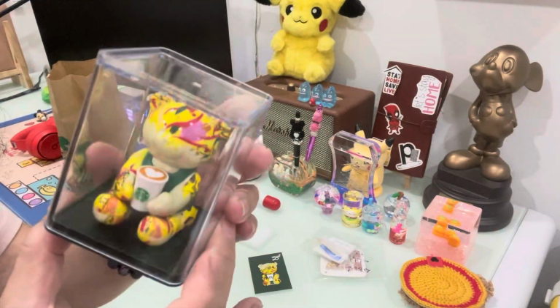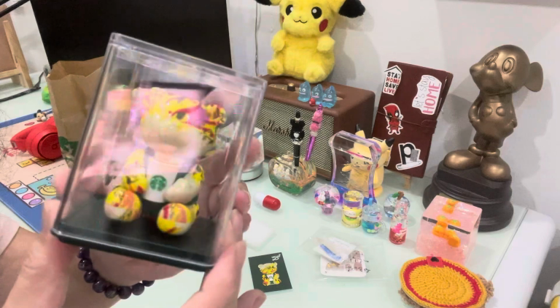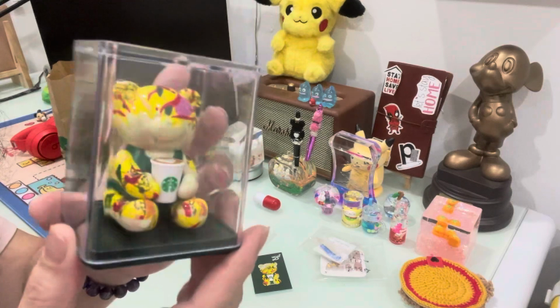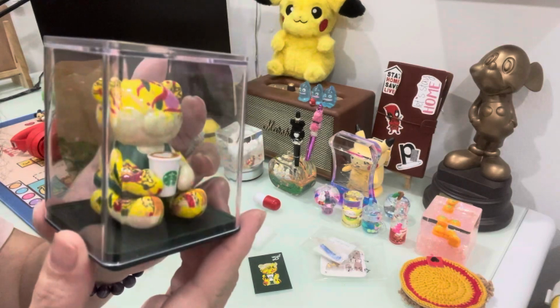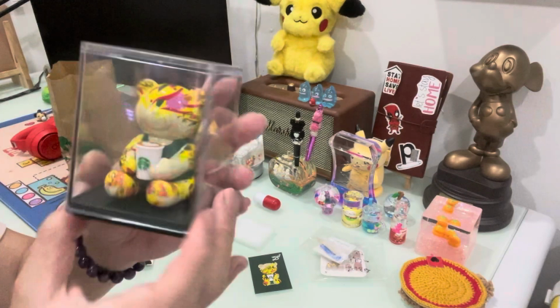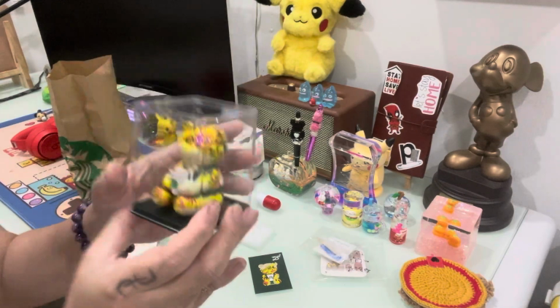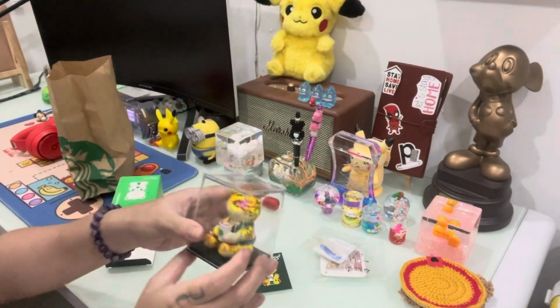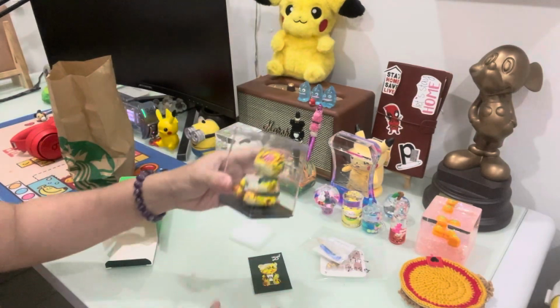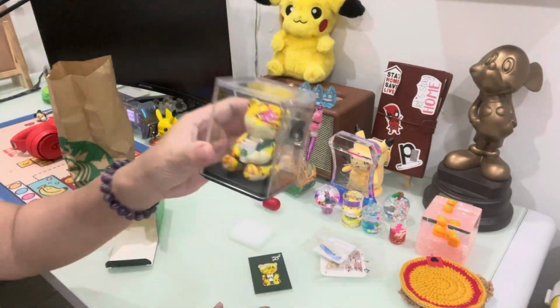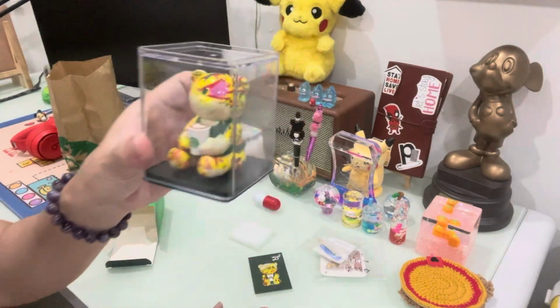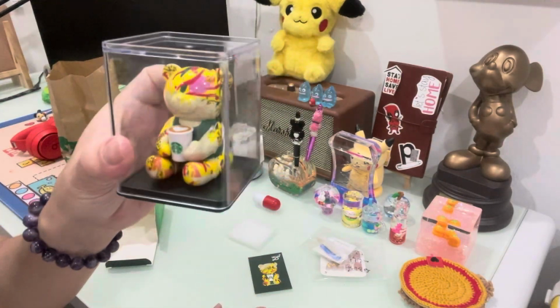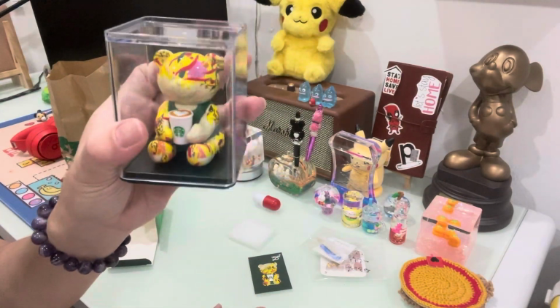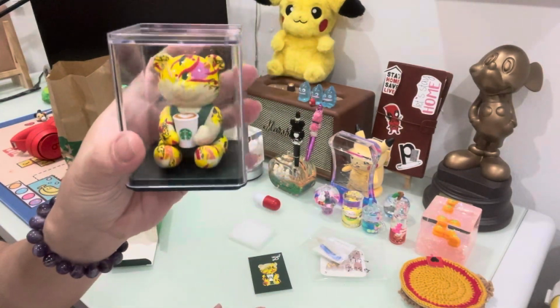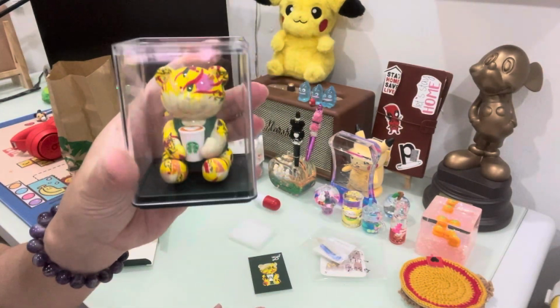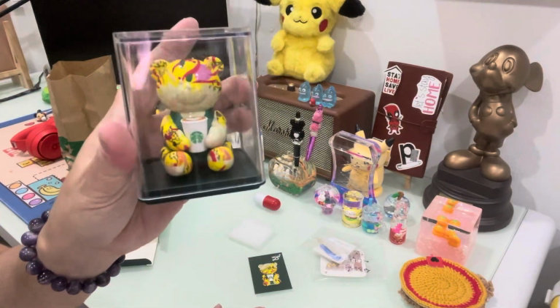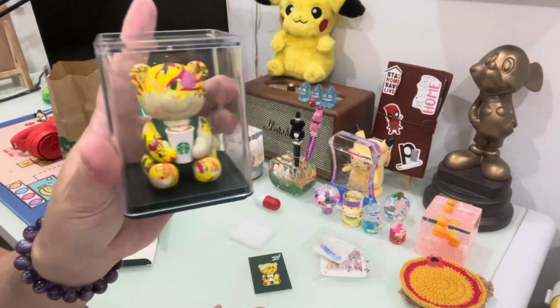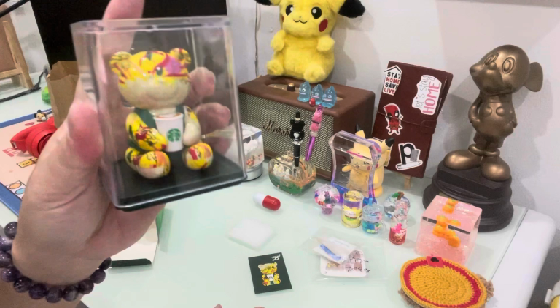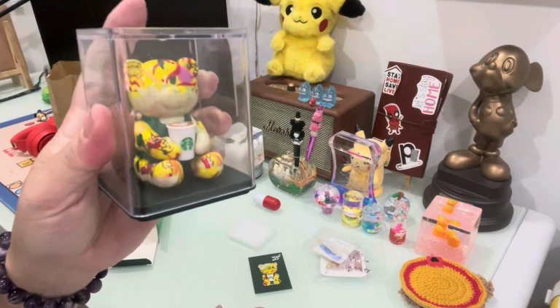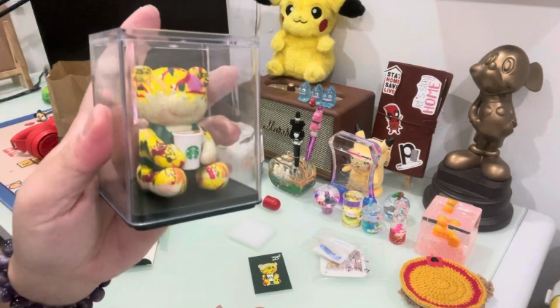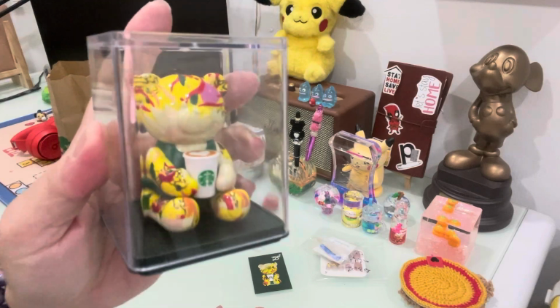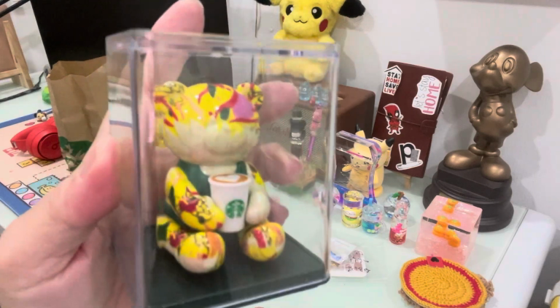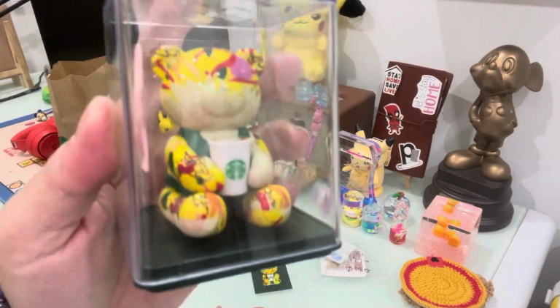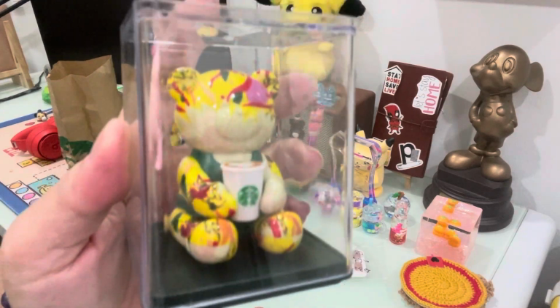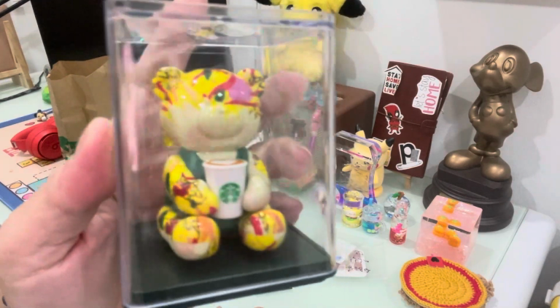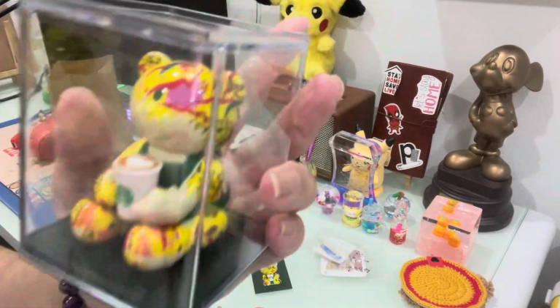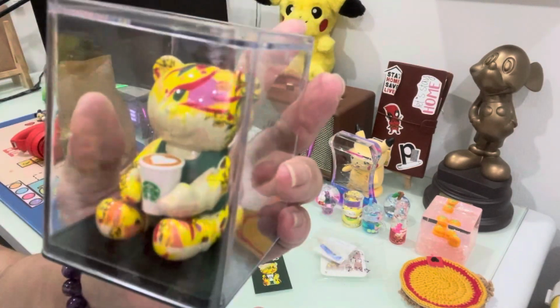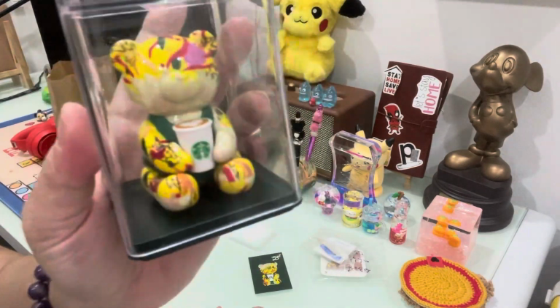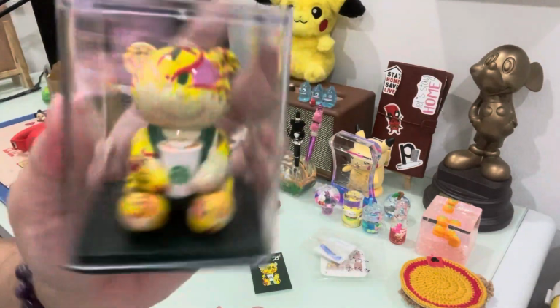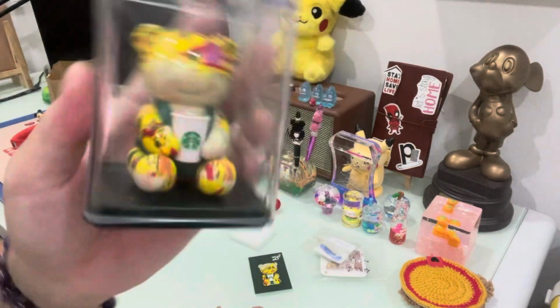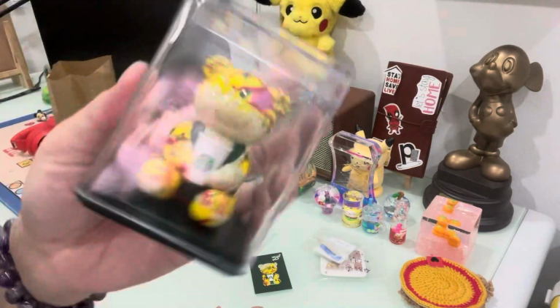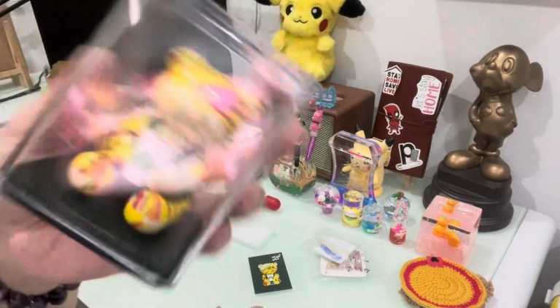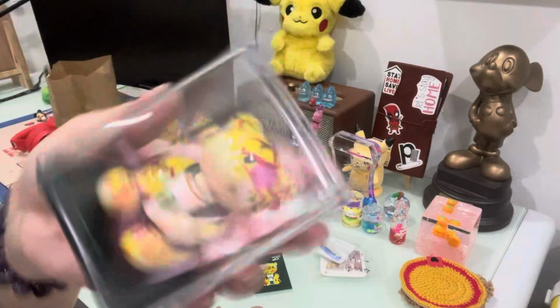It comes with a box. I'll see you again for the next unboxing. Thank you for watching. I'm not very happy with this.